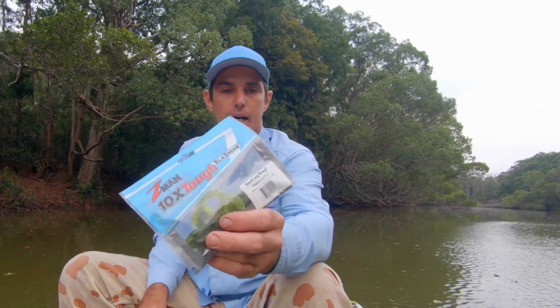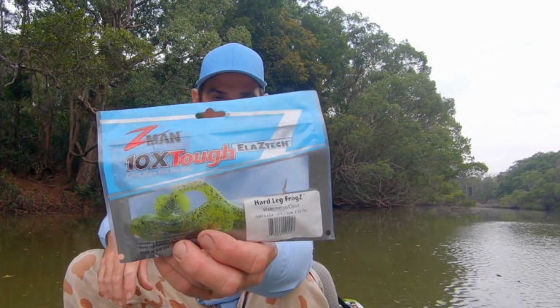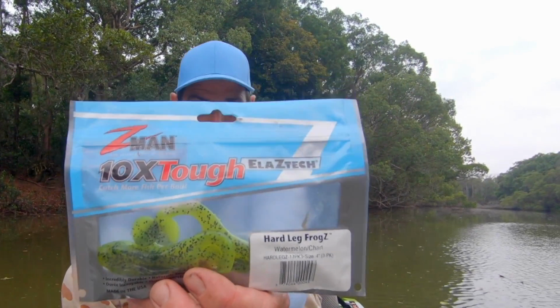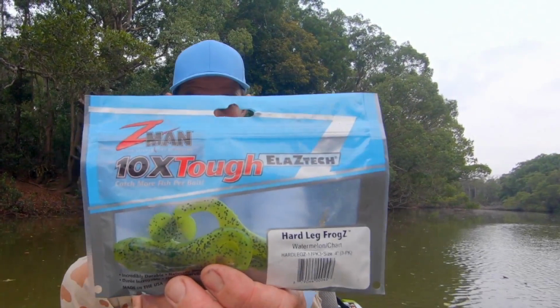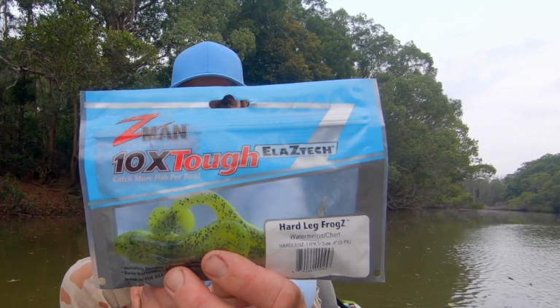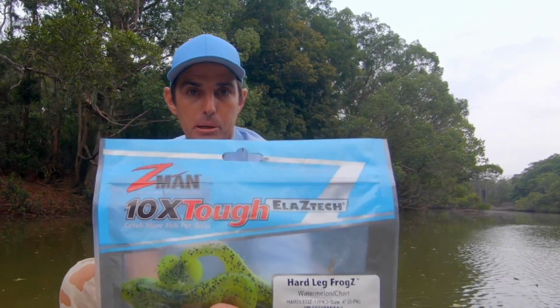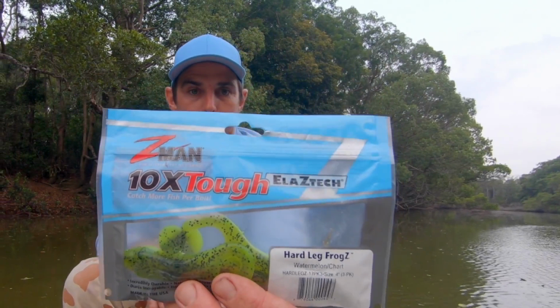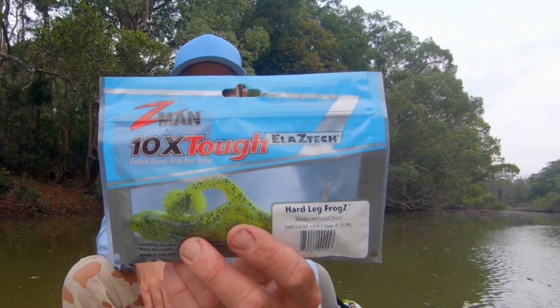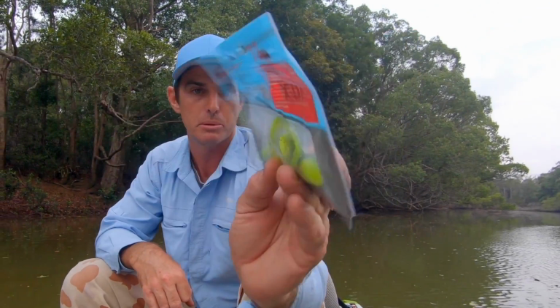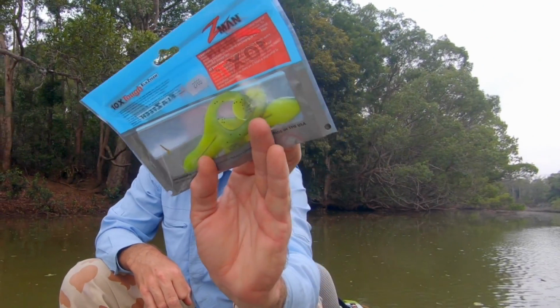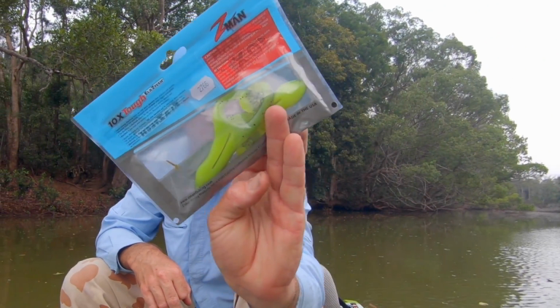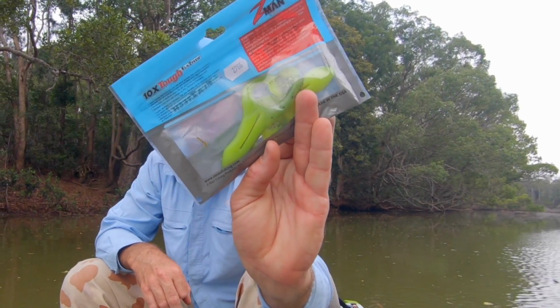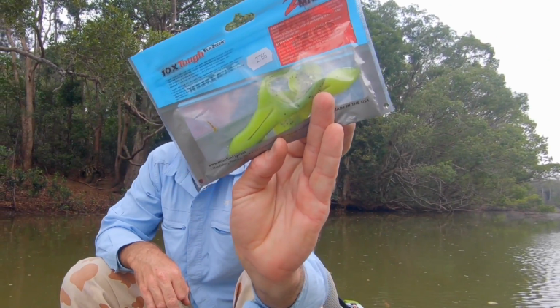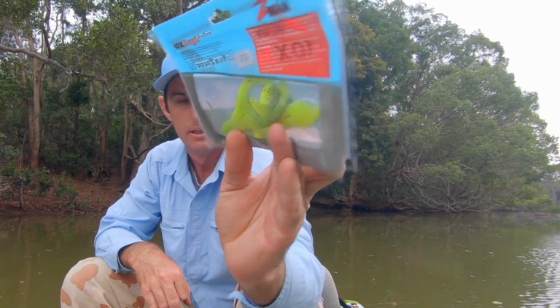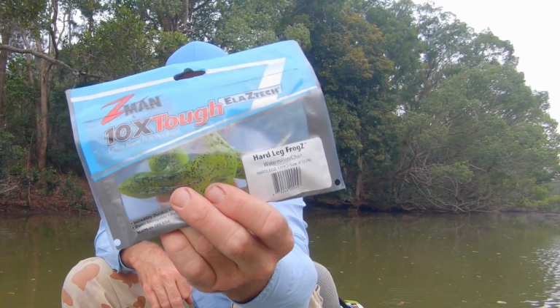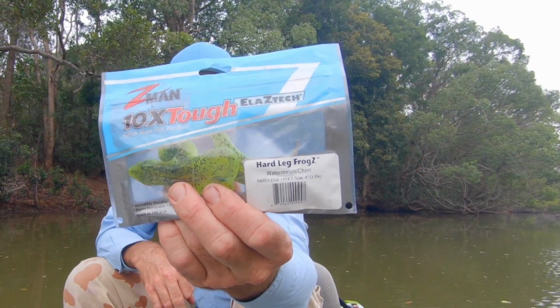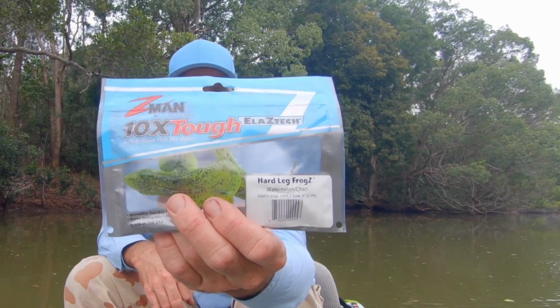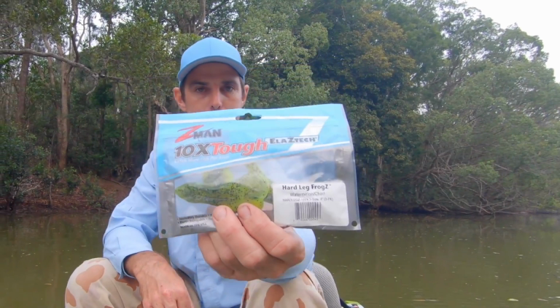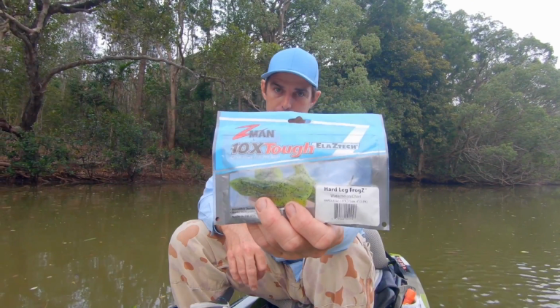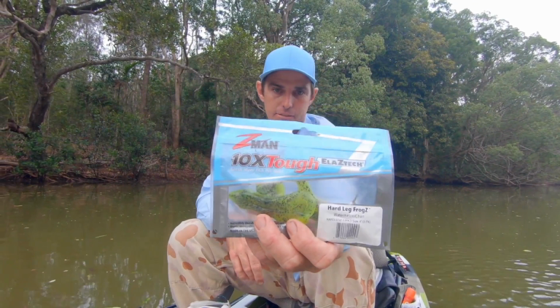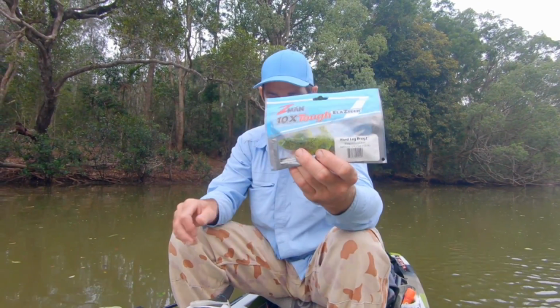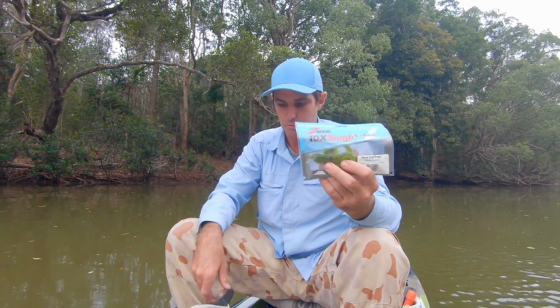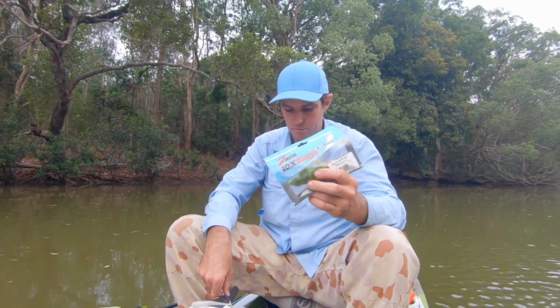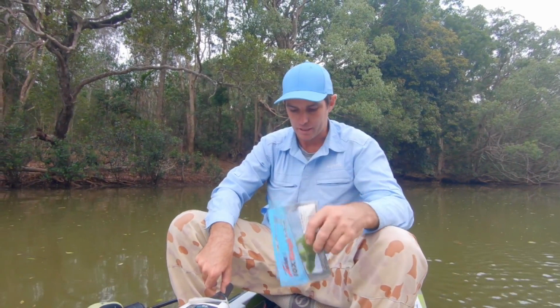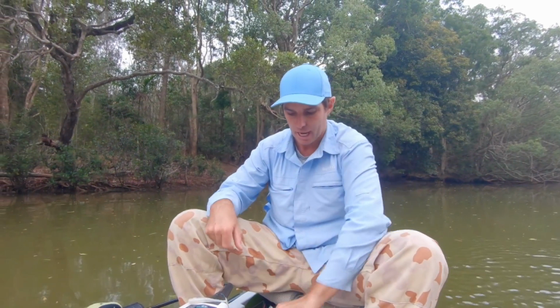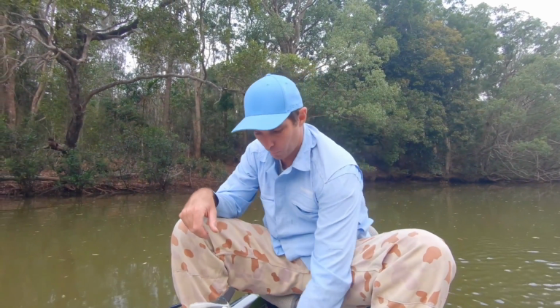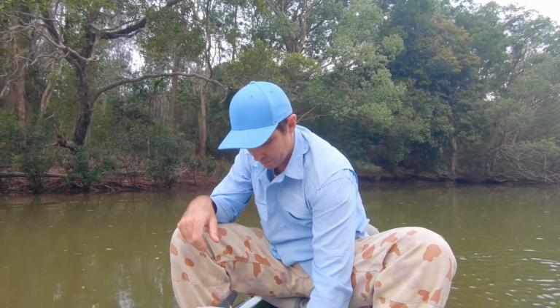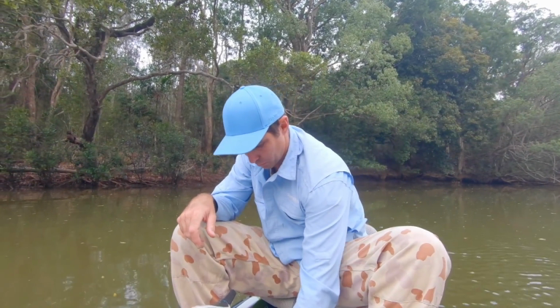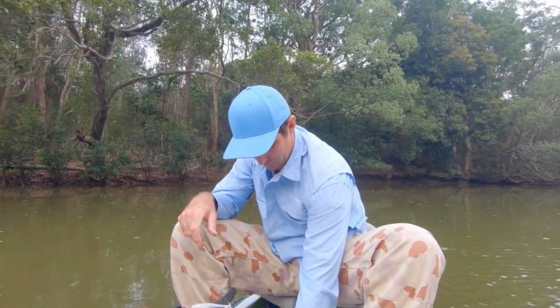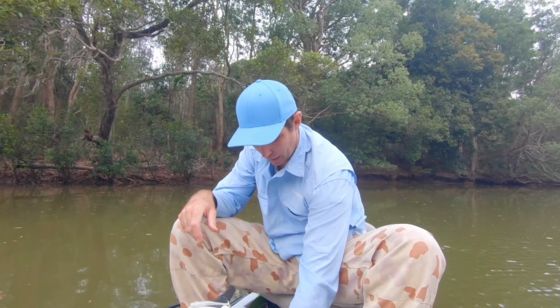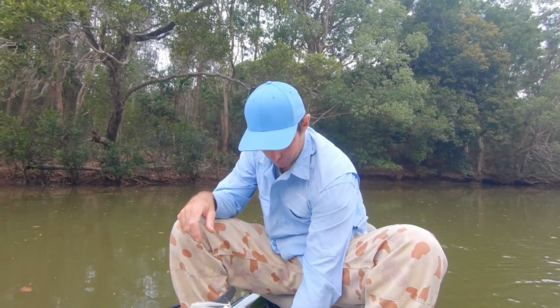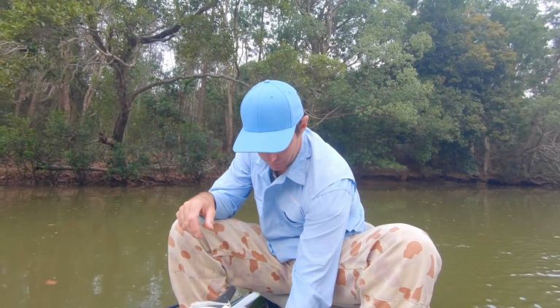These are Turbo Craws — they still skip, not as good, but definitely. These Hard Legs Frogs are a bit like the finesse frogs but a much bigger version, and these things are fantastic for skipping. But you want to be running an unweighted hook — you don't really want that weight on the bottom of it.